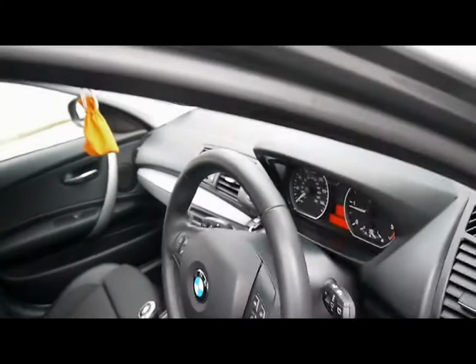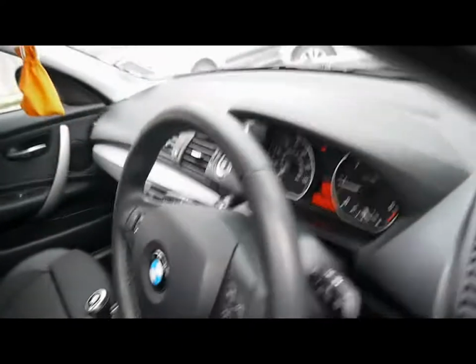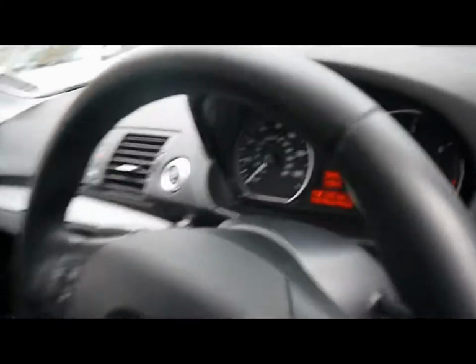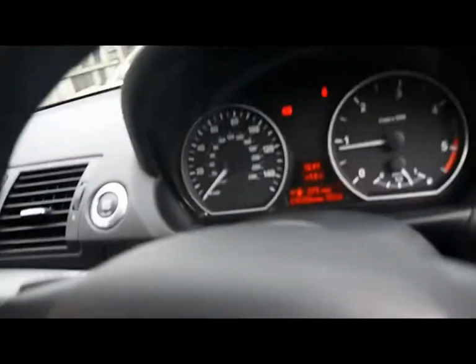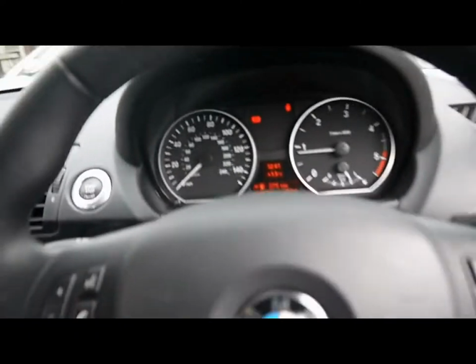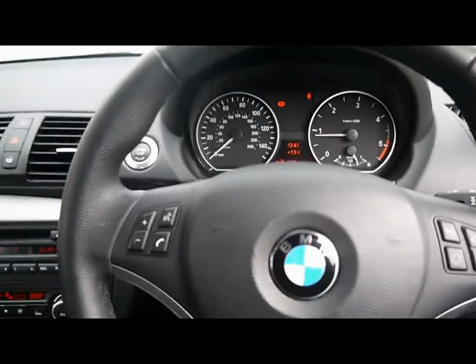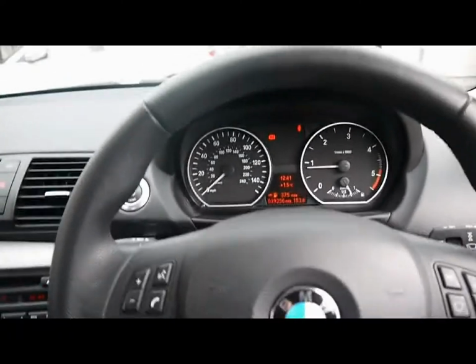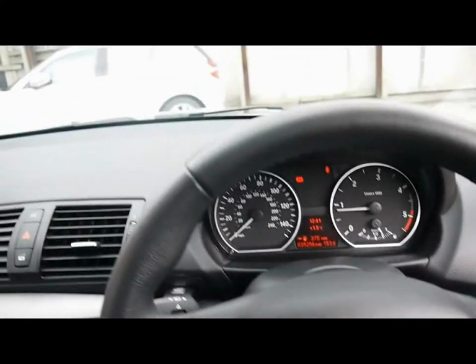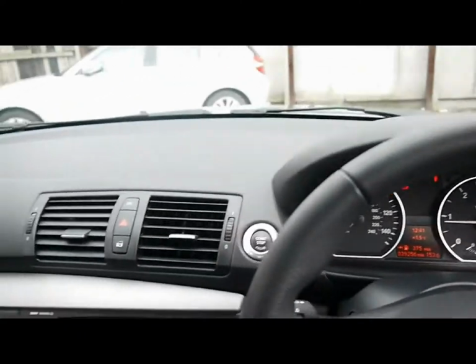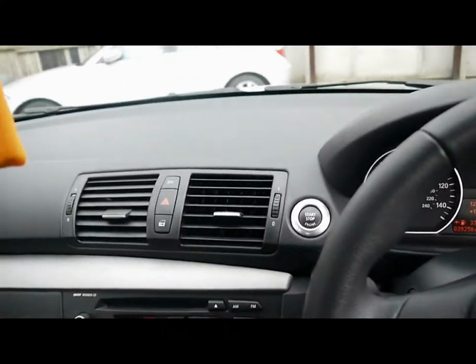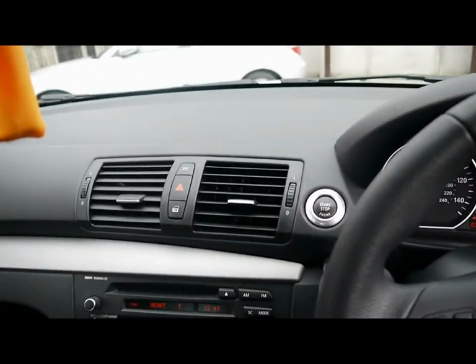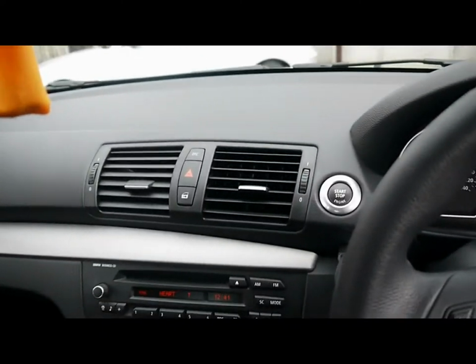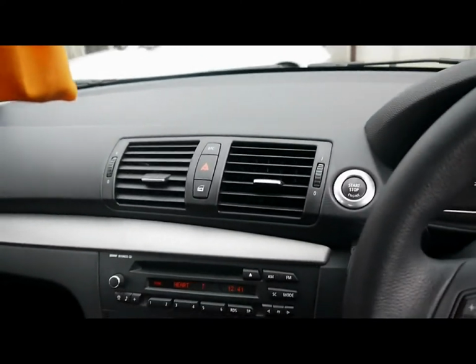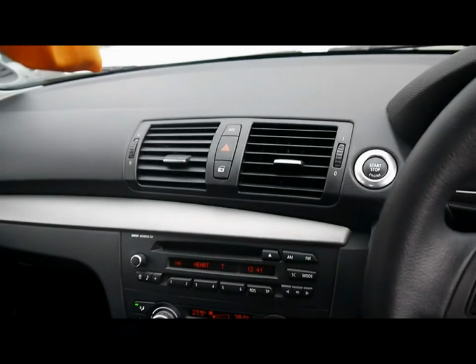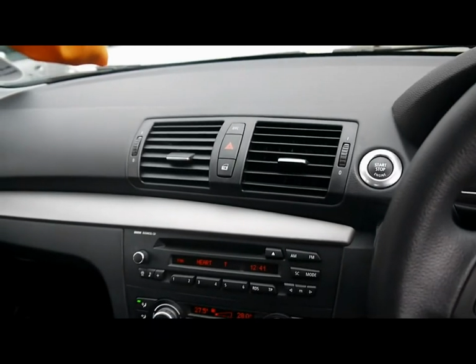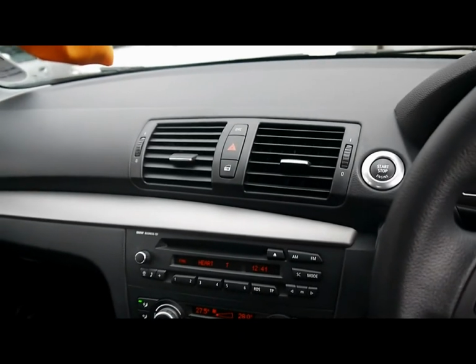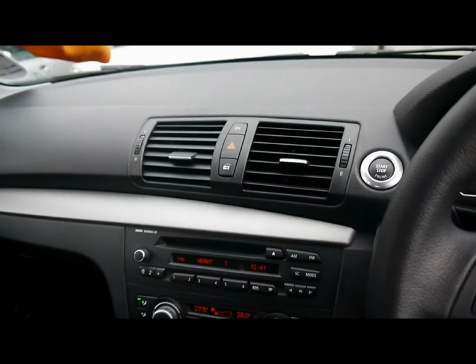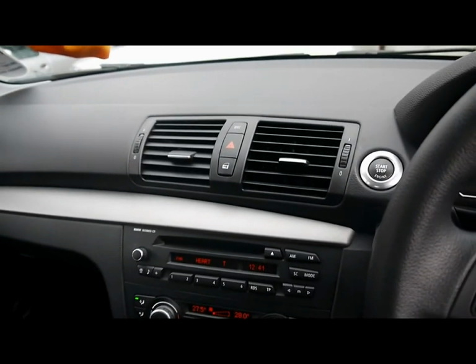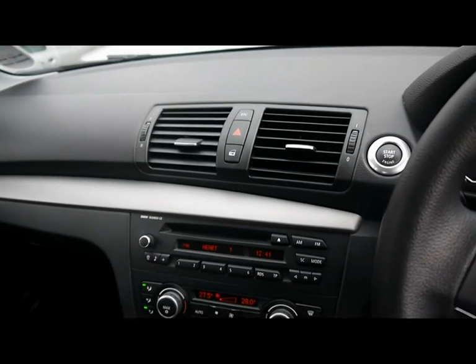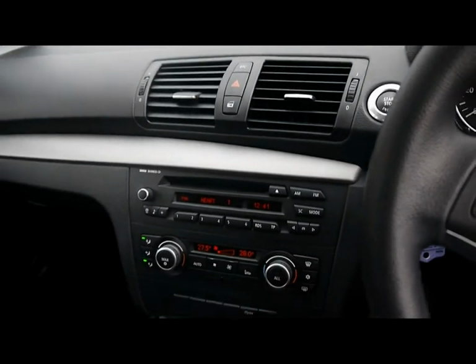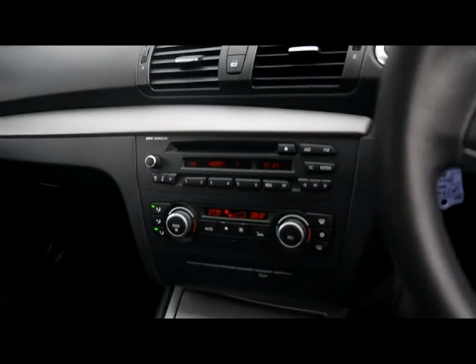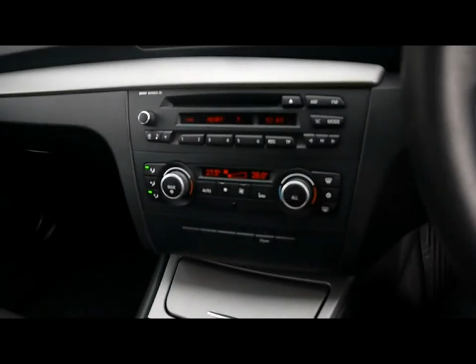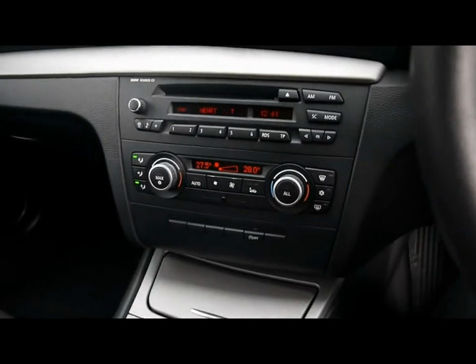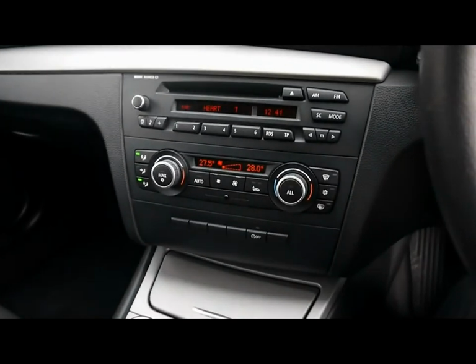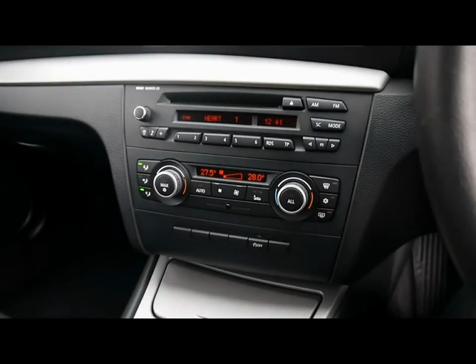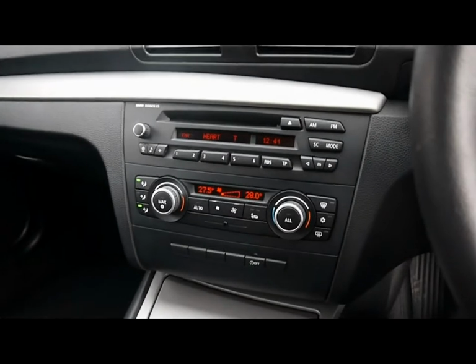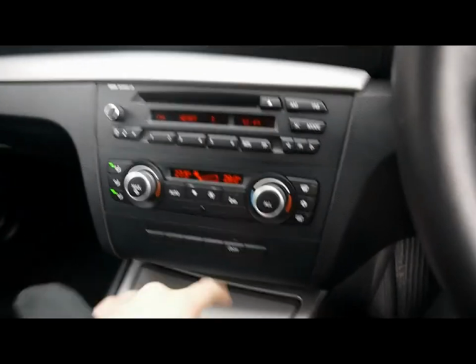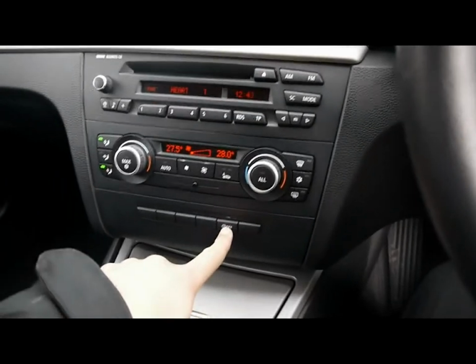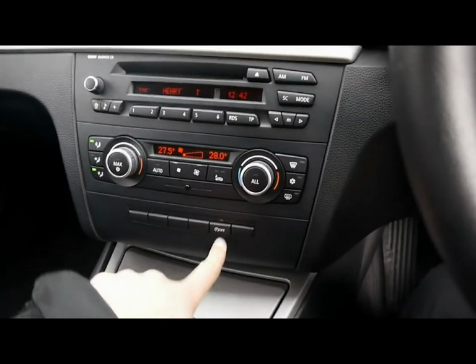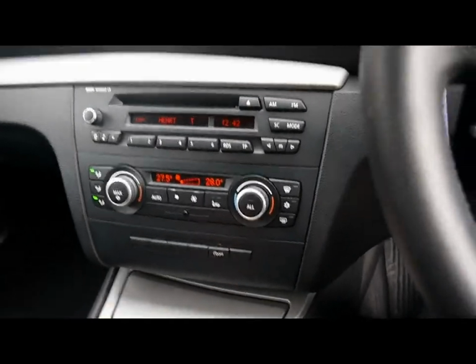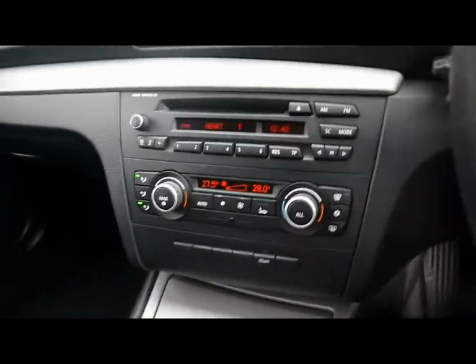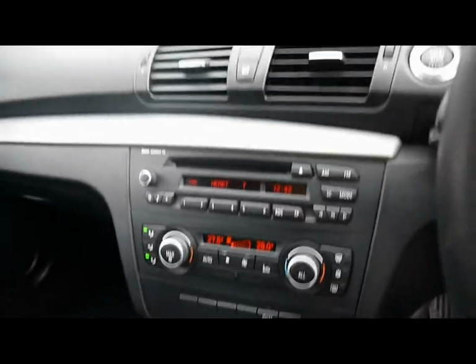And a multi-function steering wheel as well. In the middle we've got a push button start and BMW business radio and CD player, which comes with auxiliary input. We've also got dual zone digital climate control and automatic start-stop, which is part of the Efficient Dynamics program.